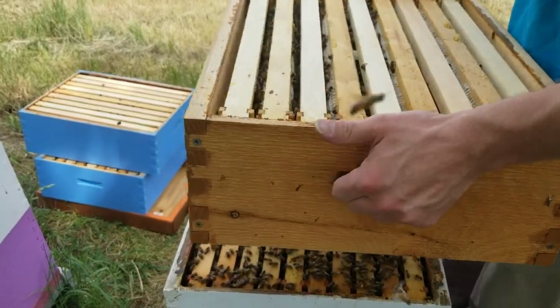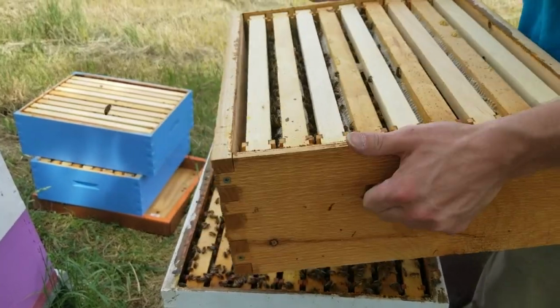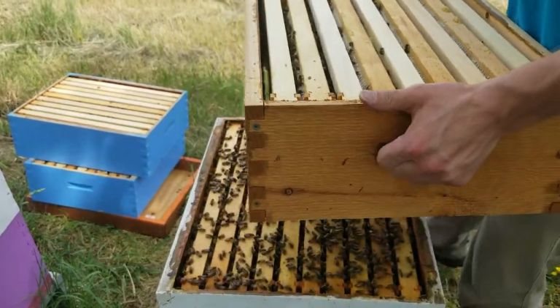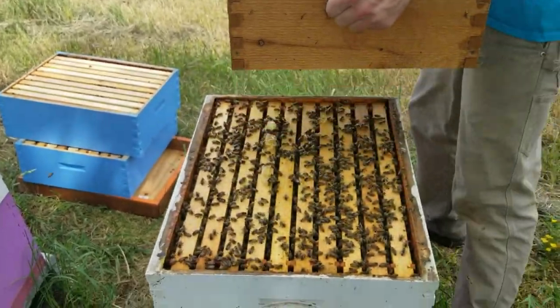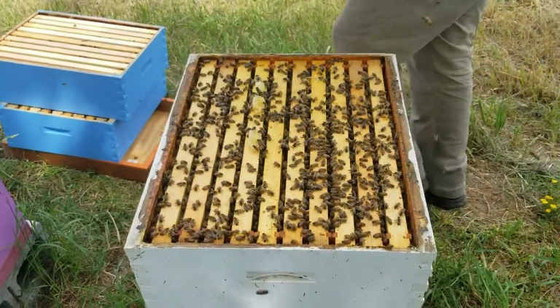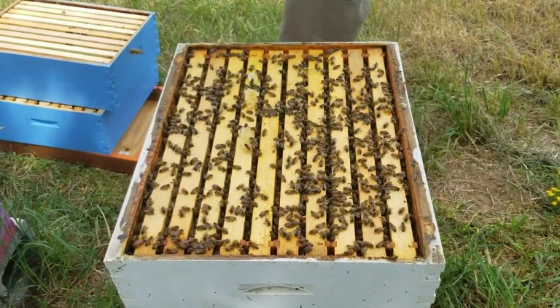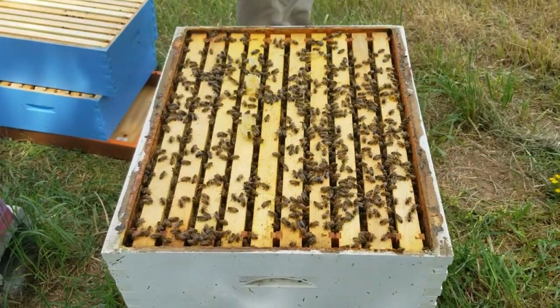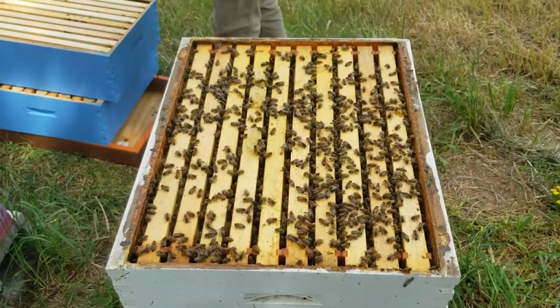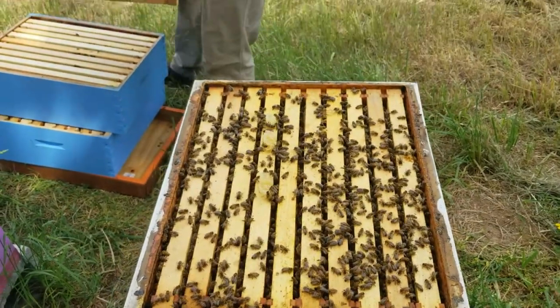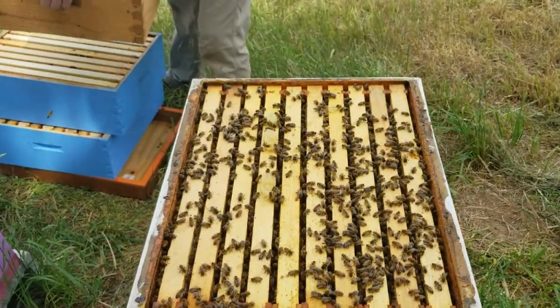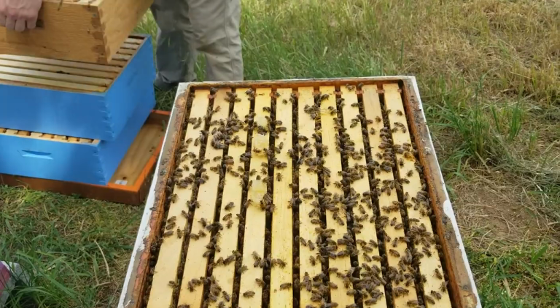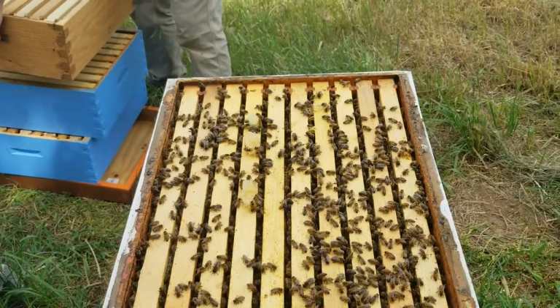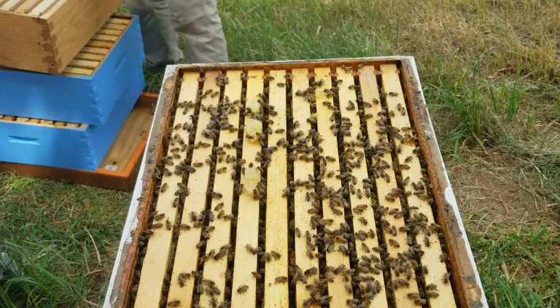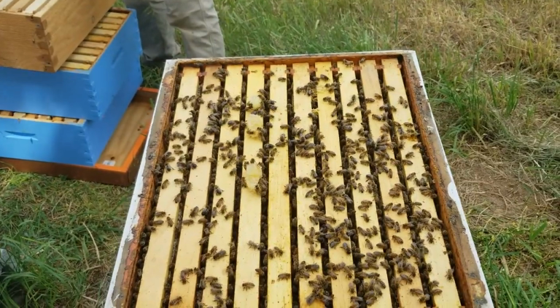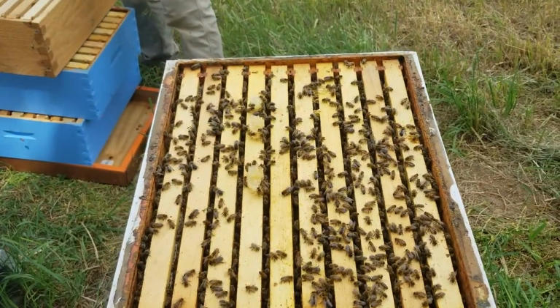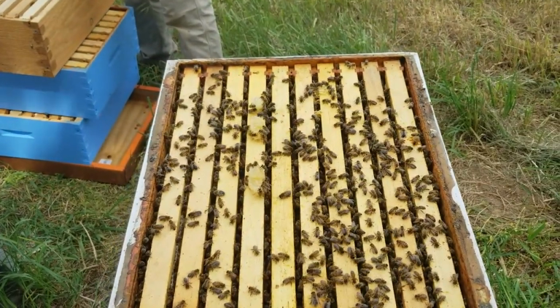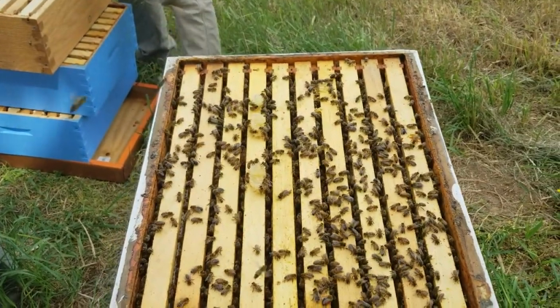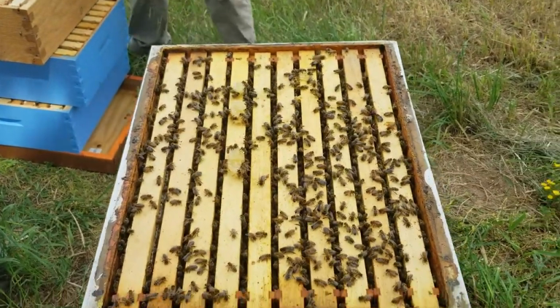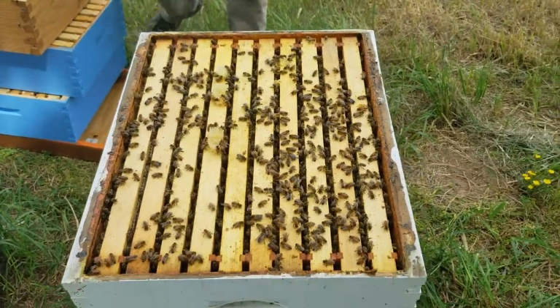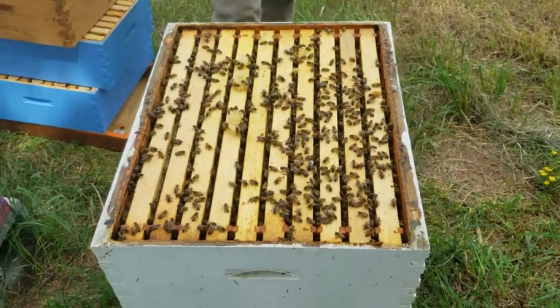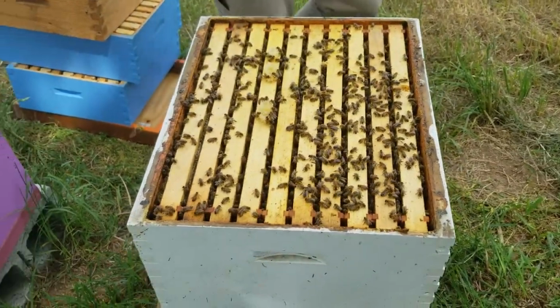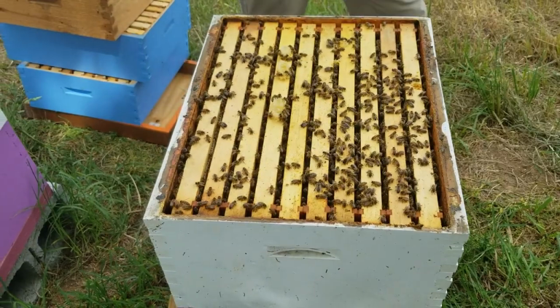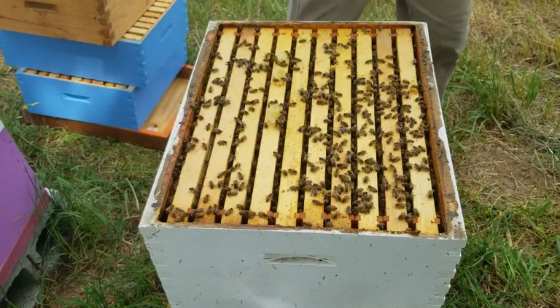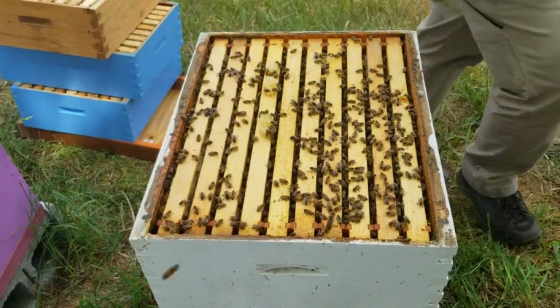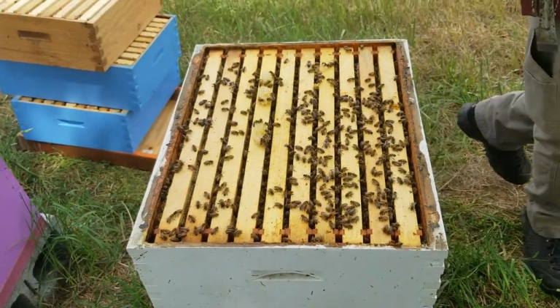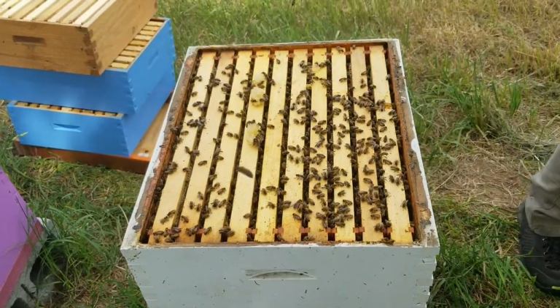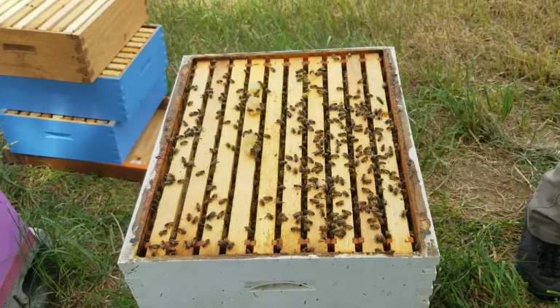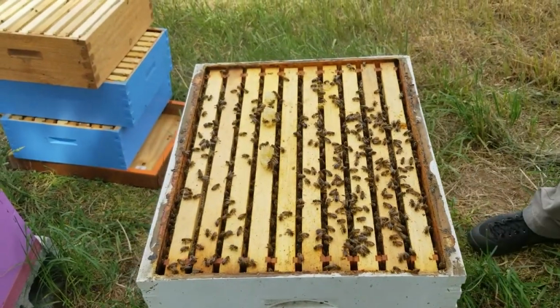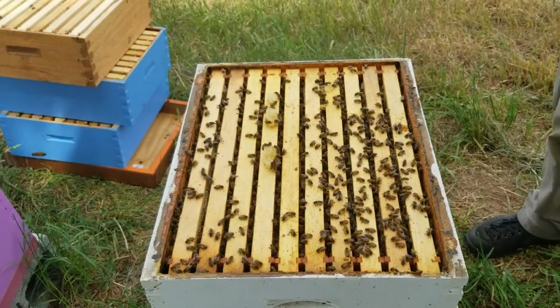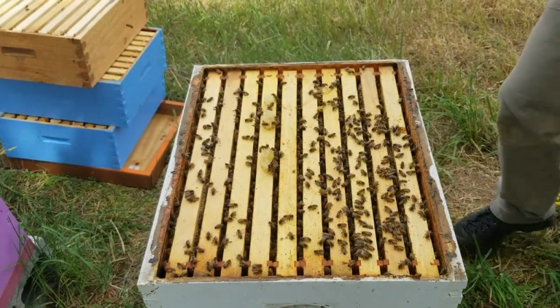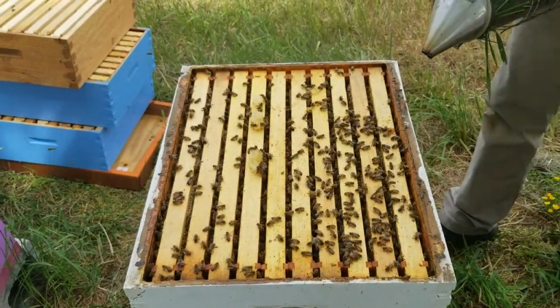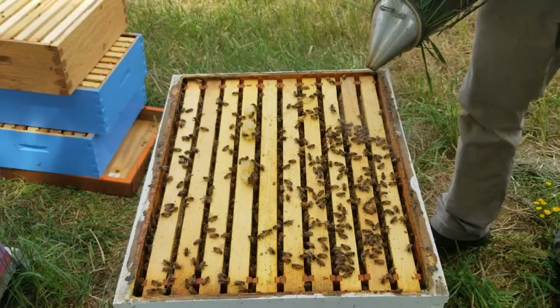That's 30 pounds of honey there — about 50 pounds of honey in a week, all from the four-frame overwintered nuke. That's what it's all about right there.